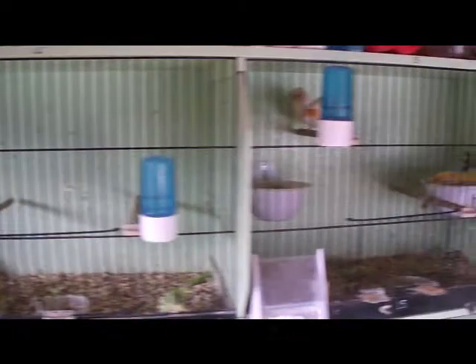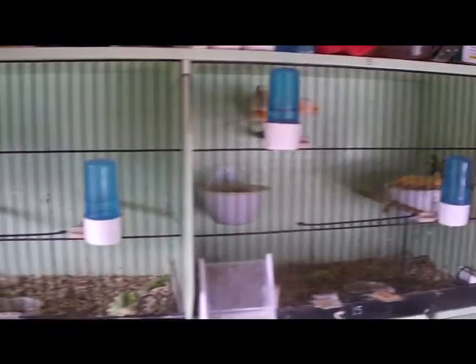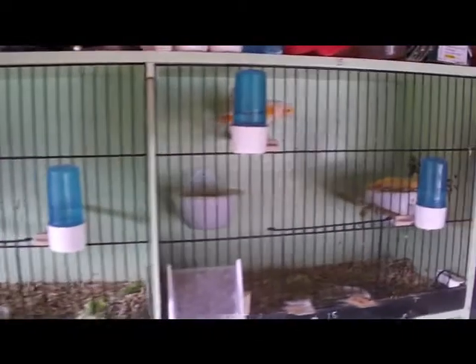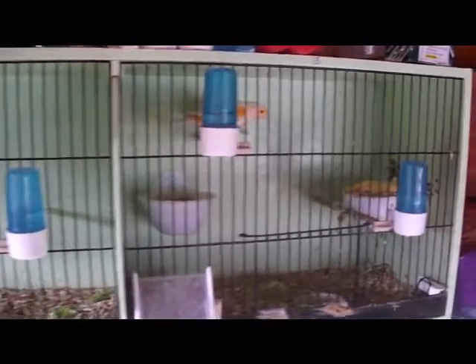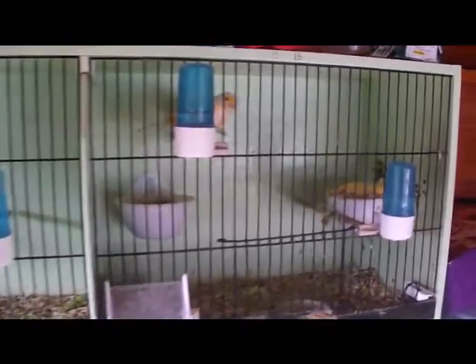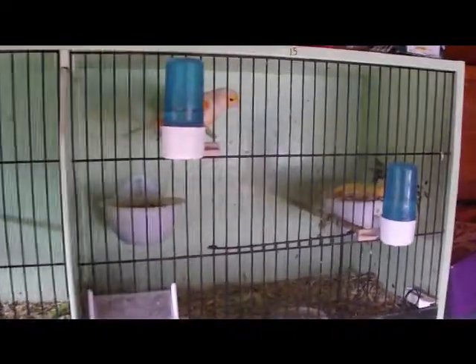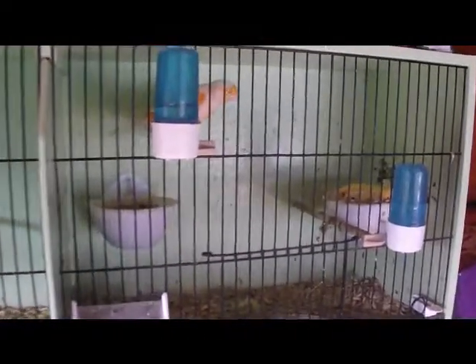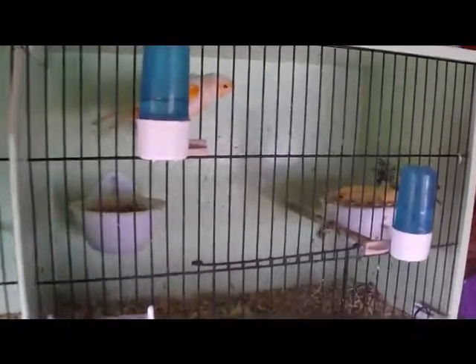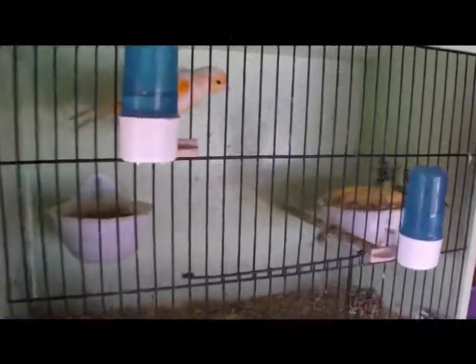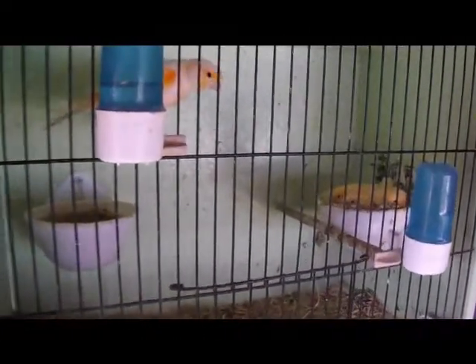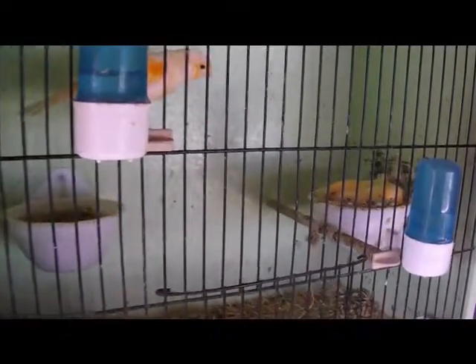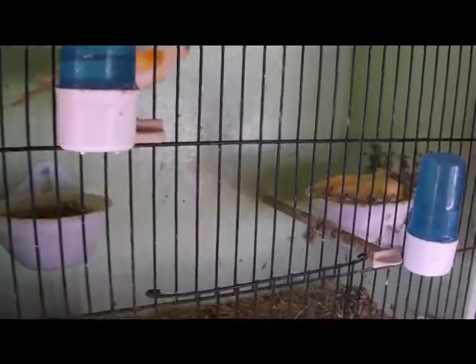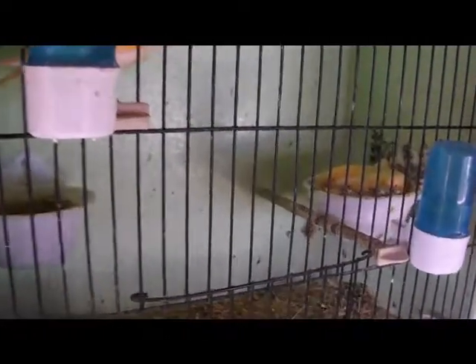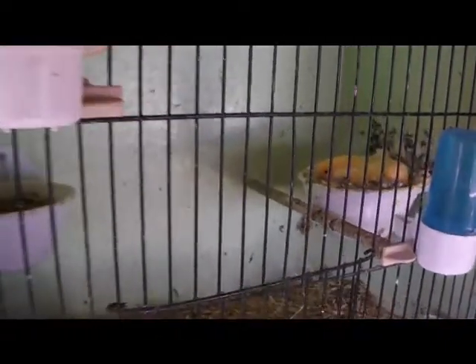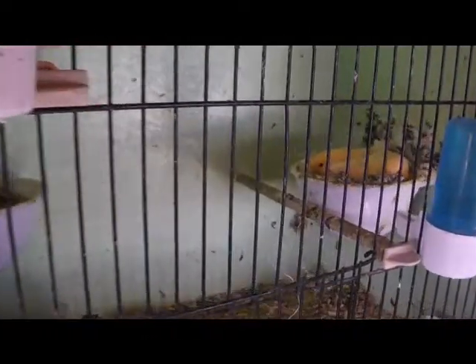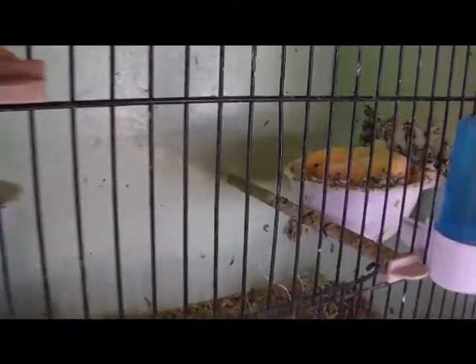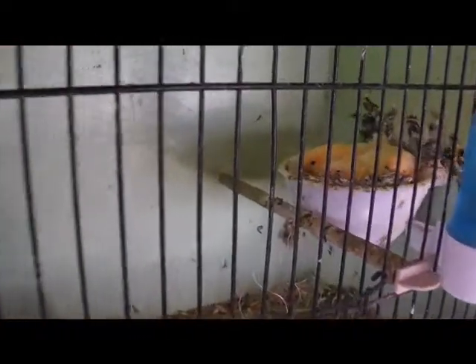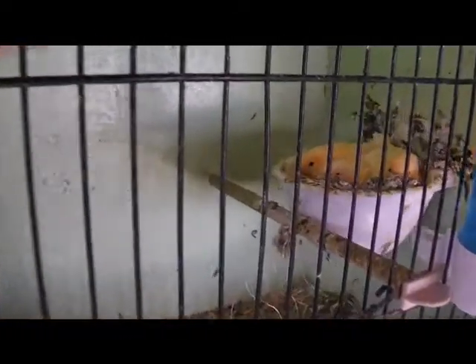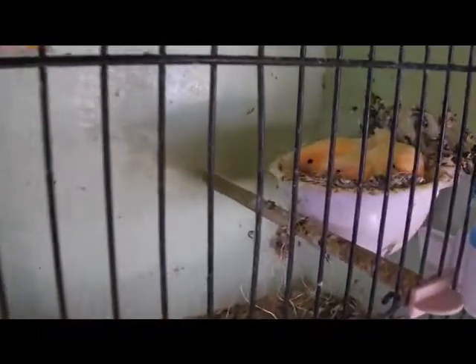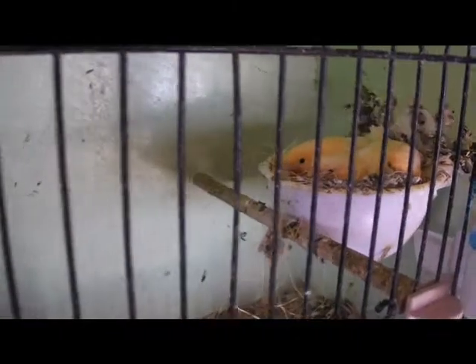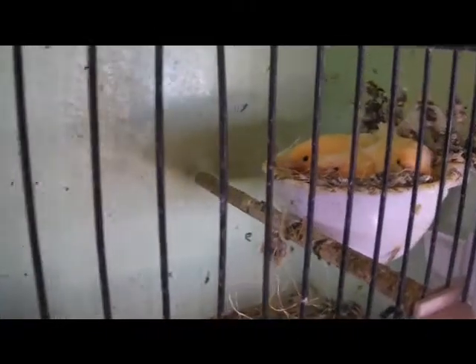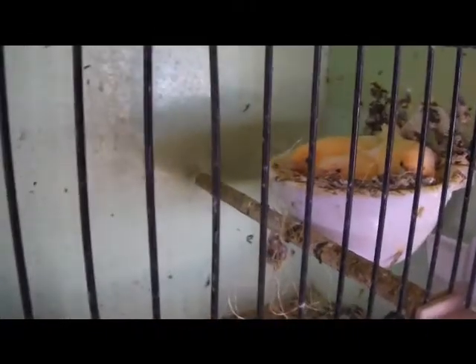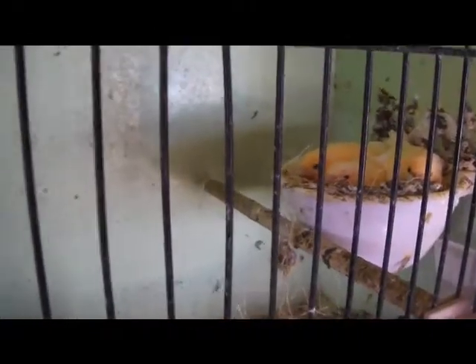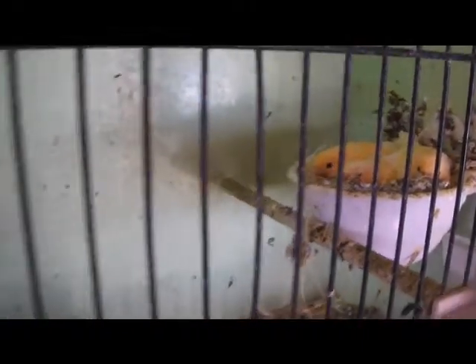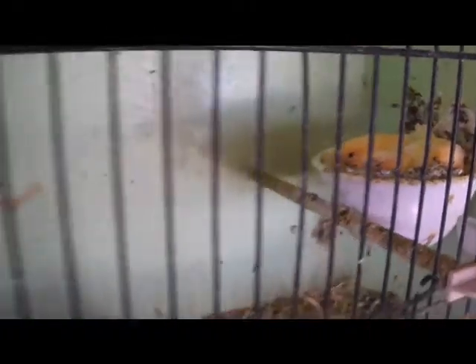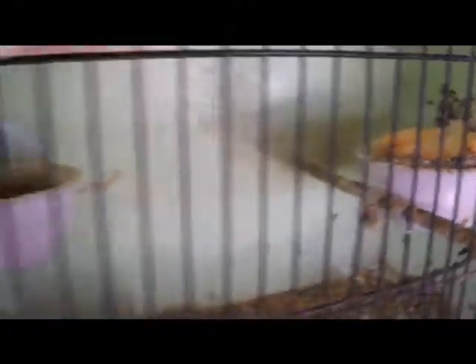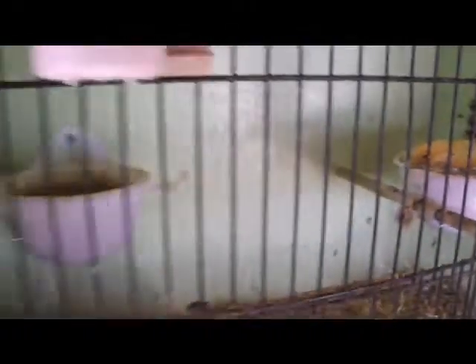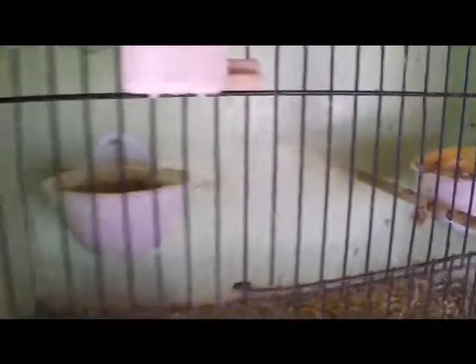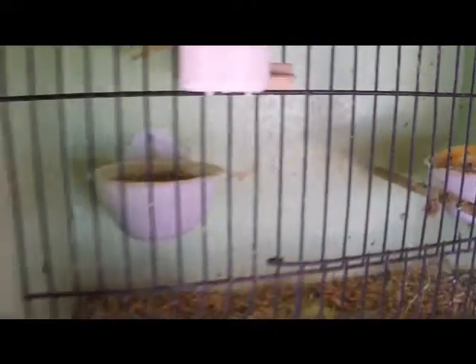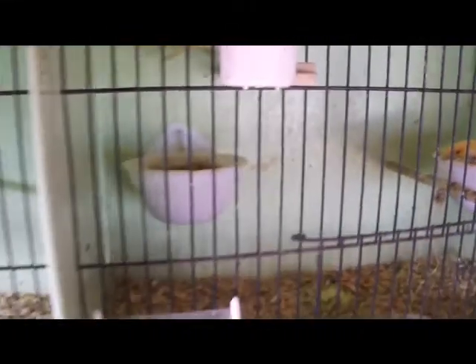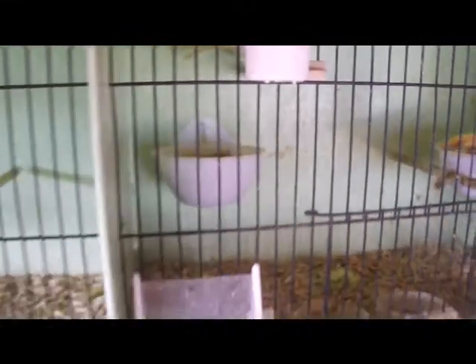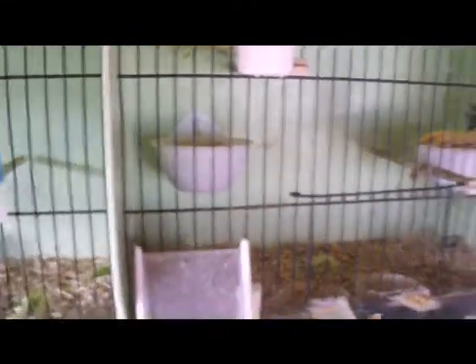This pair of red dimorphics, they've got three lovely looking chicks, and I've just put a new nest fan in.